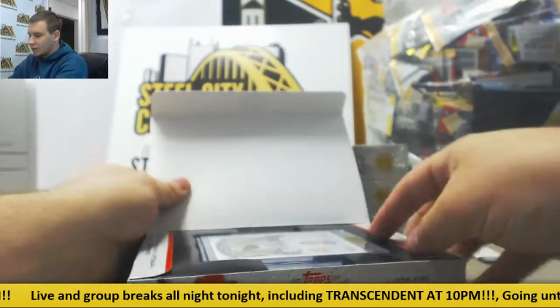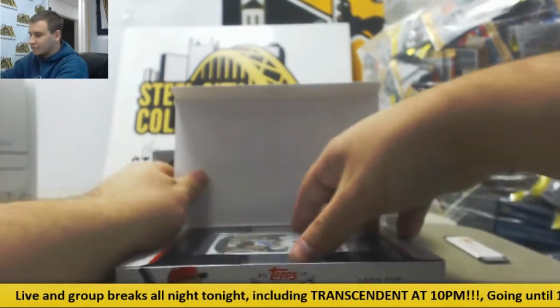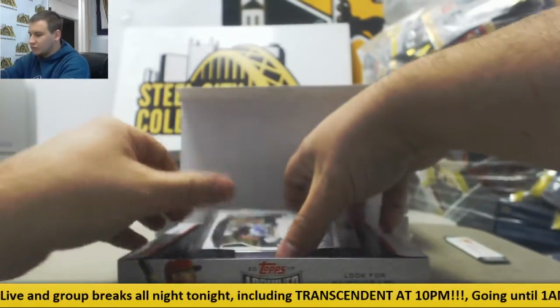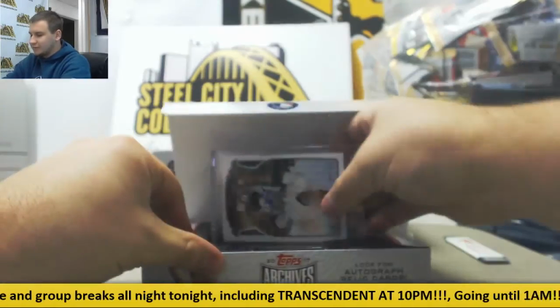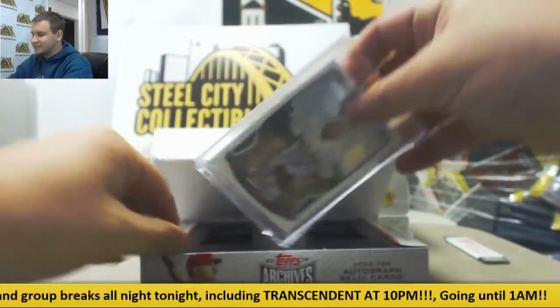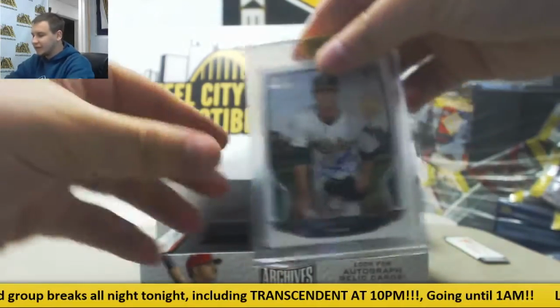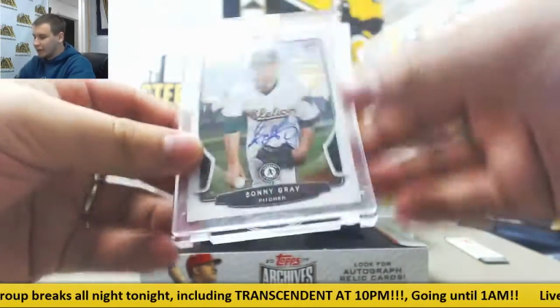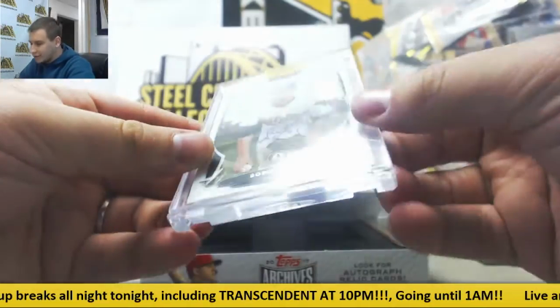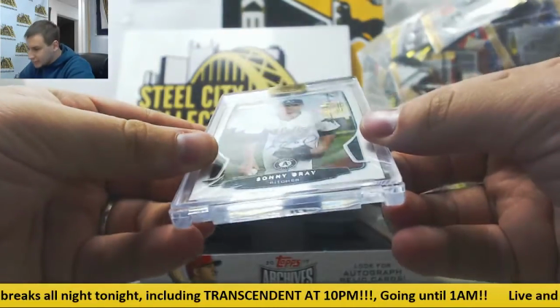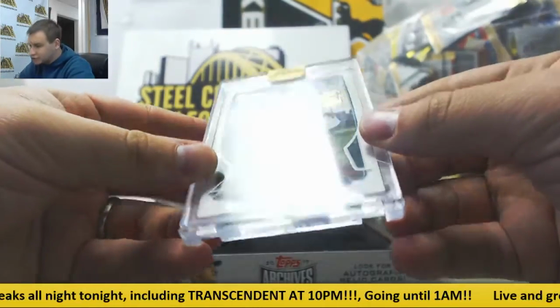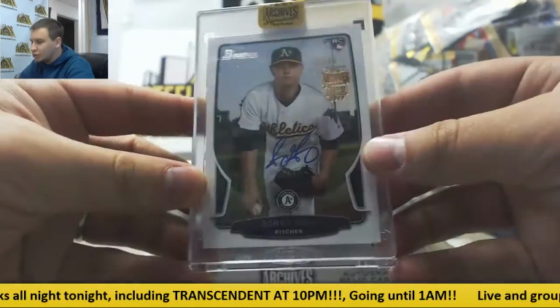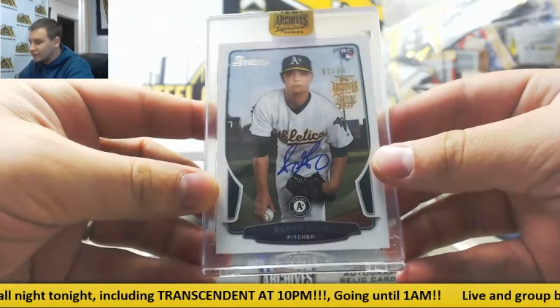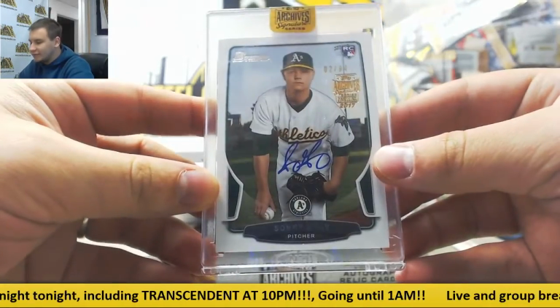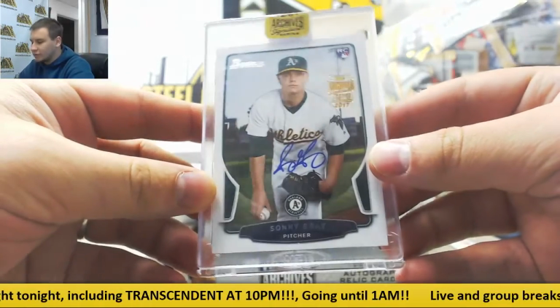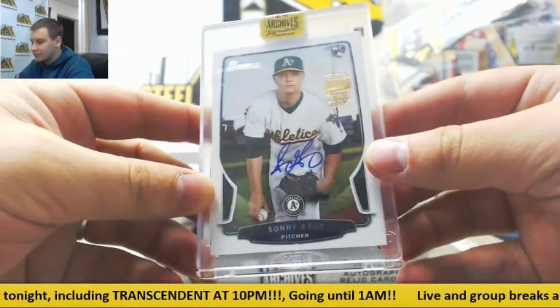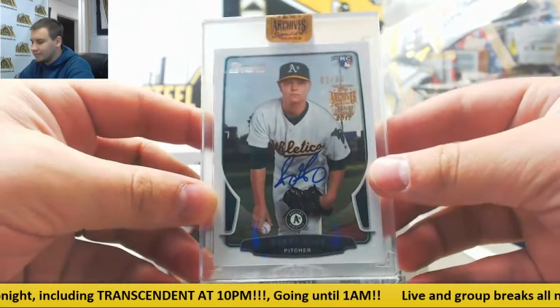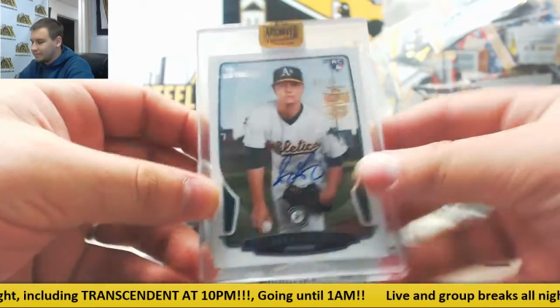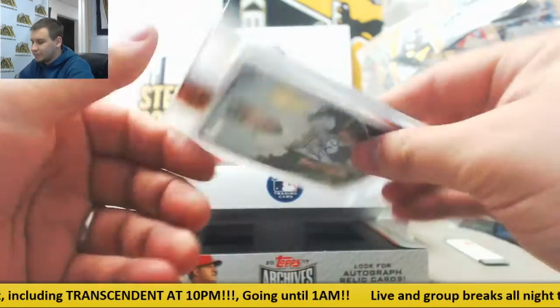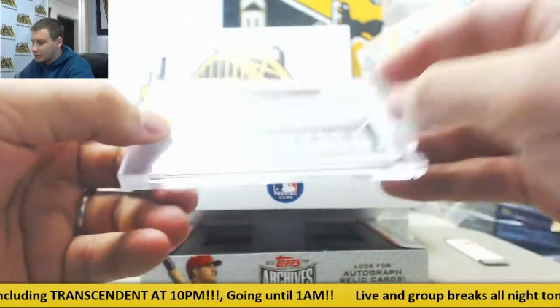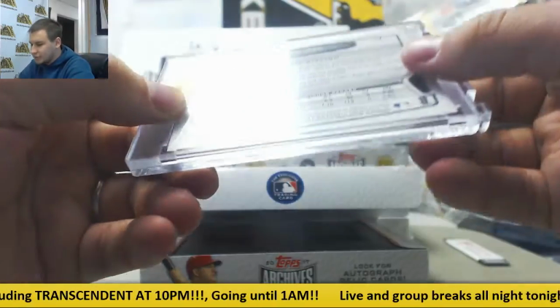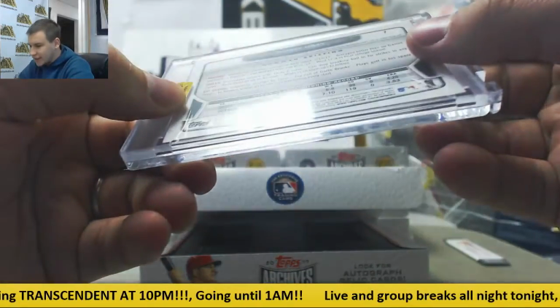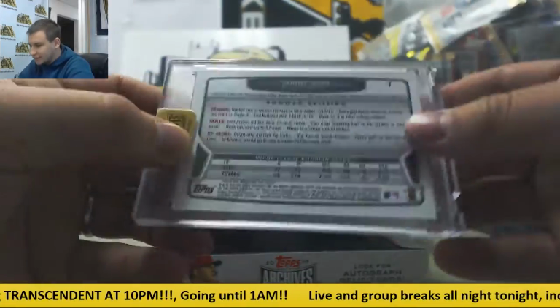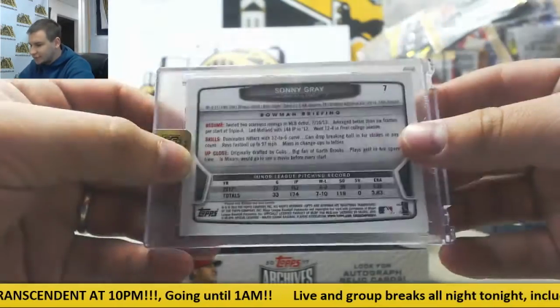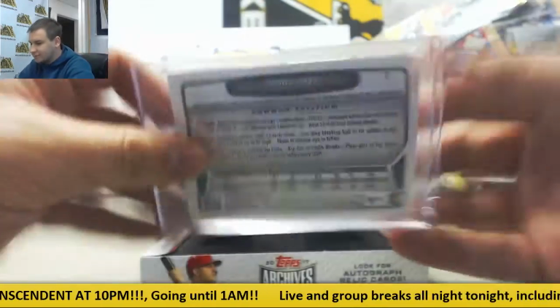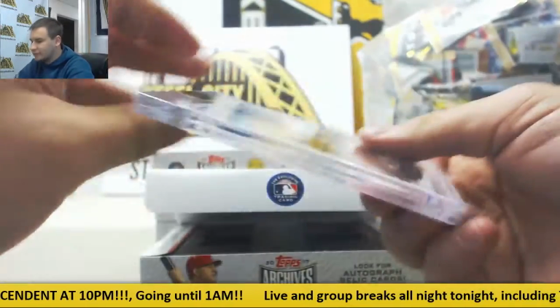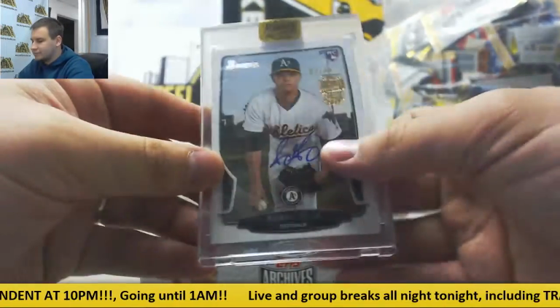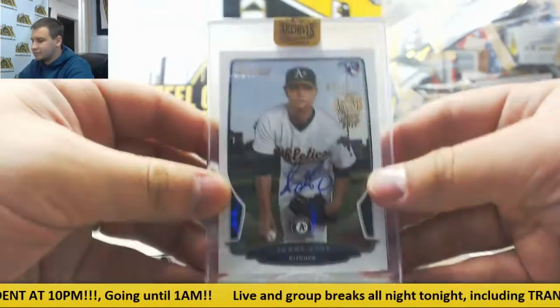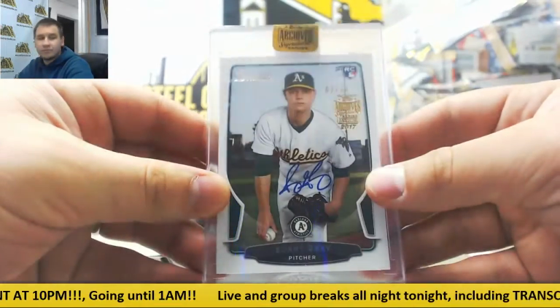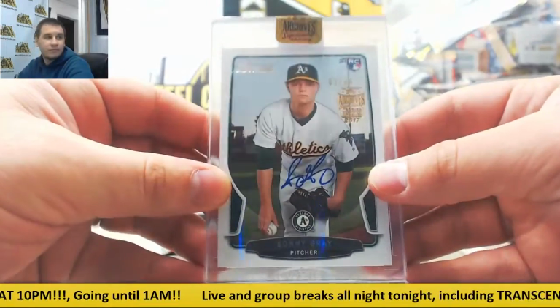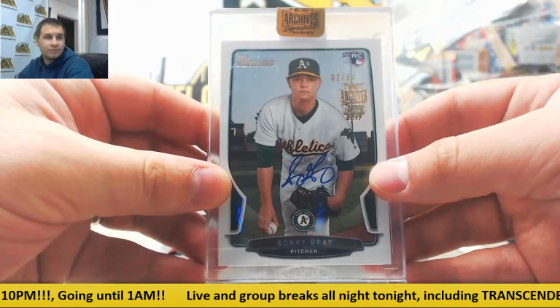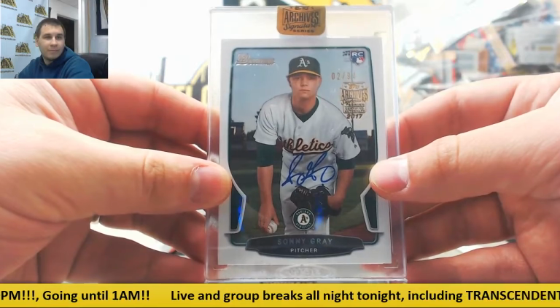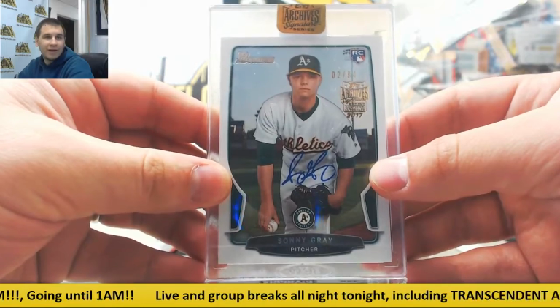First one is going to be Sonny Gray, number two of 94, from 2013 Bowman. Buyback auto.